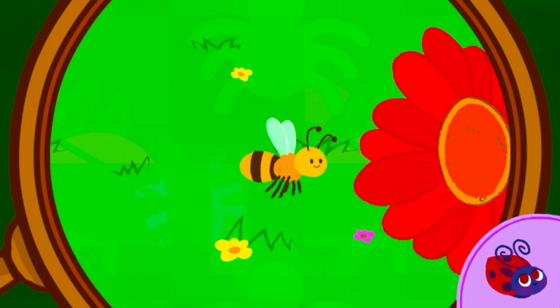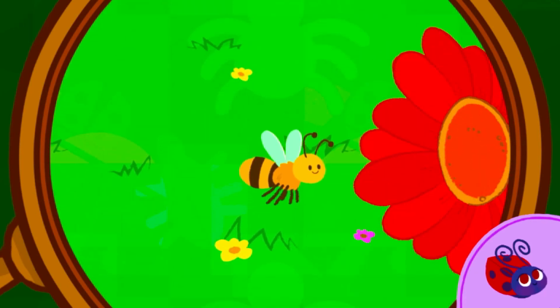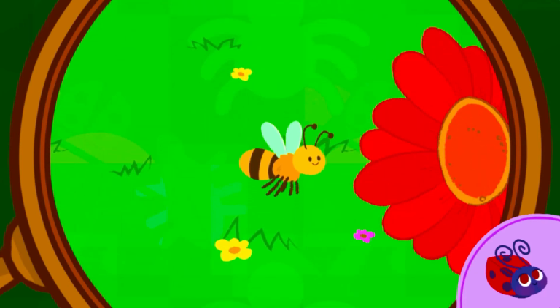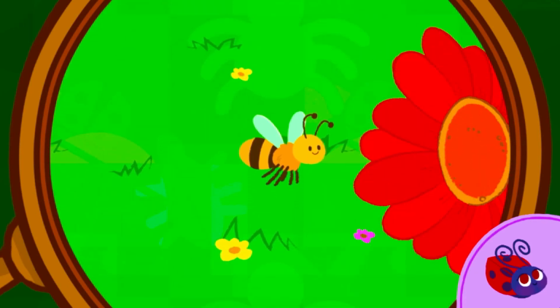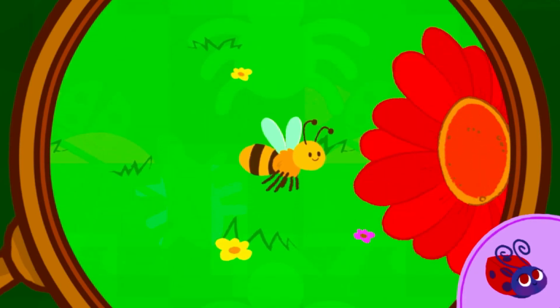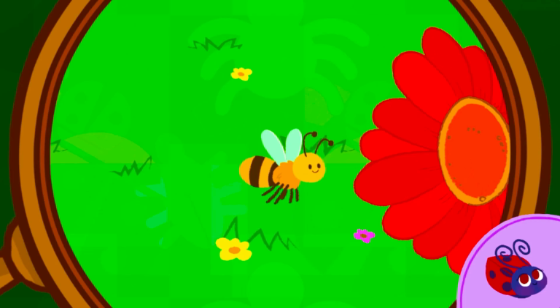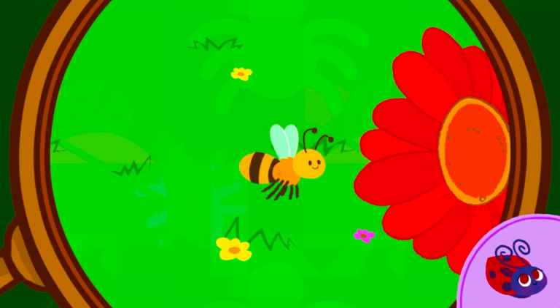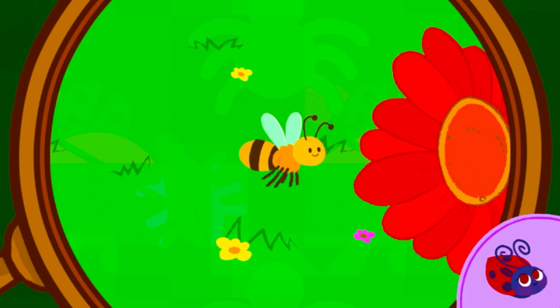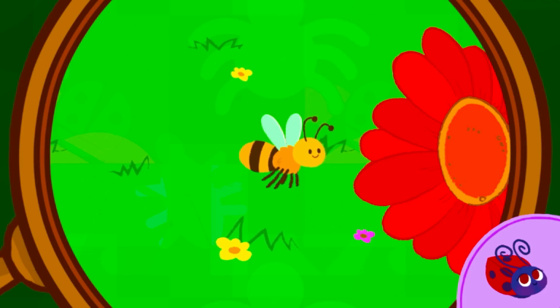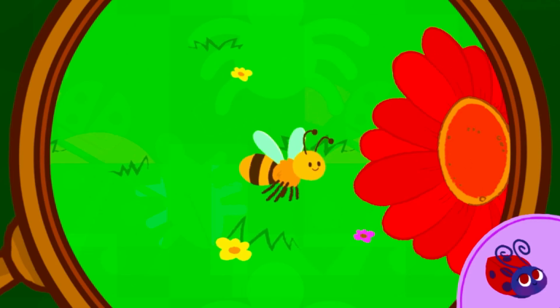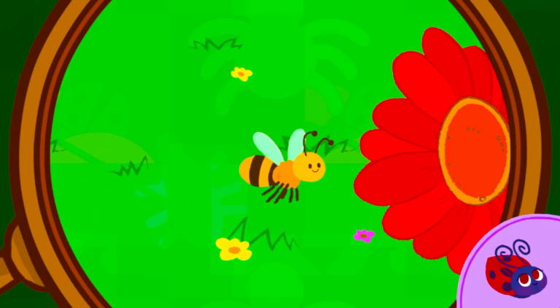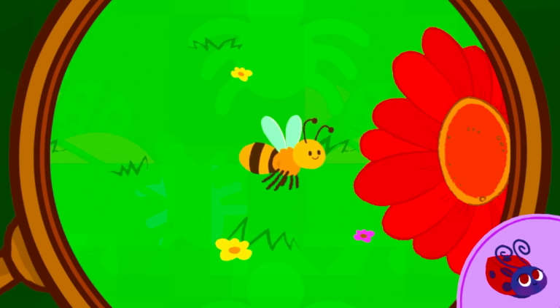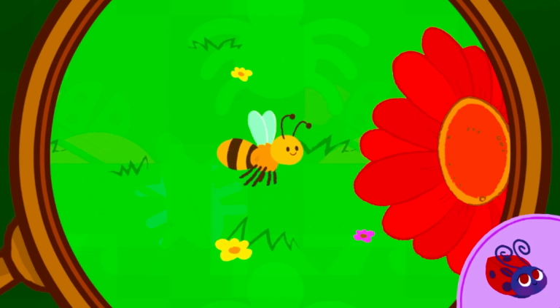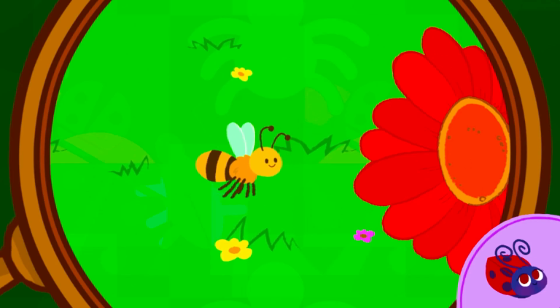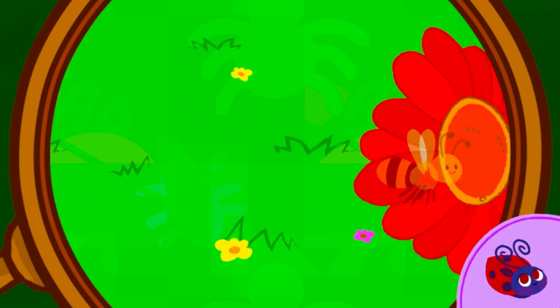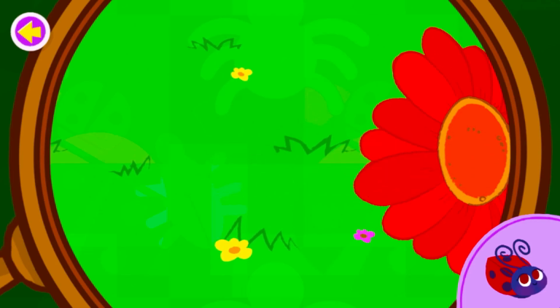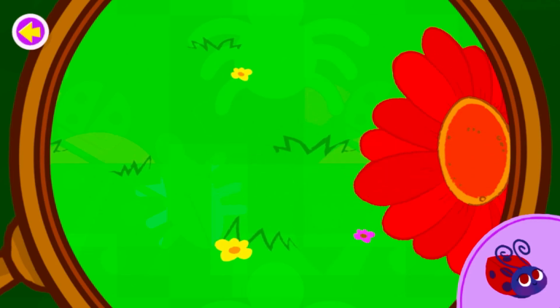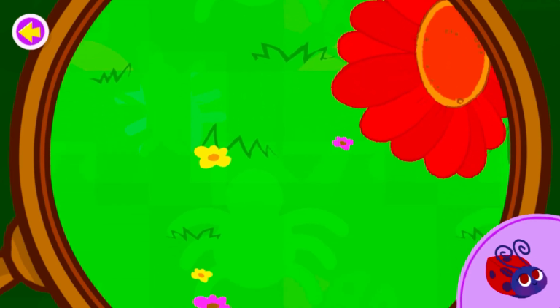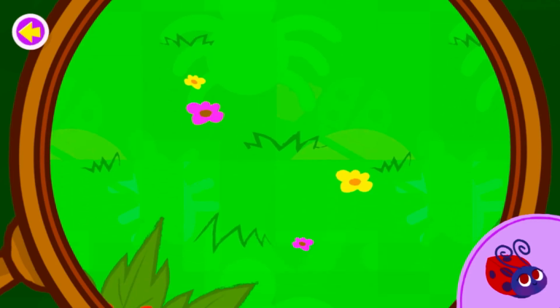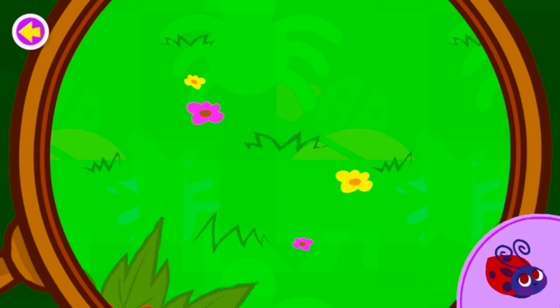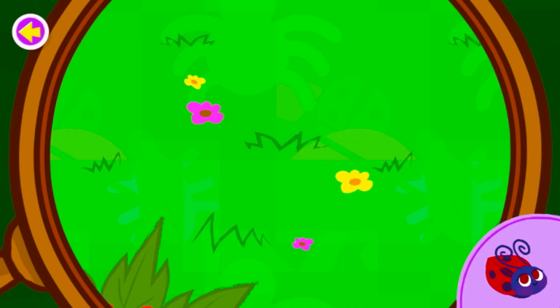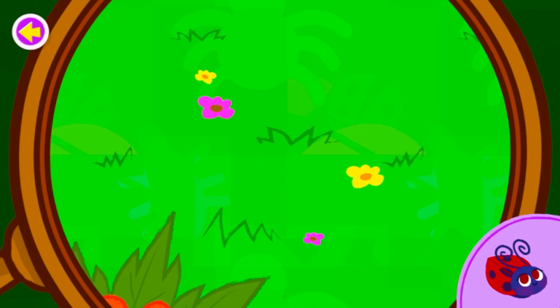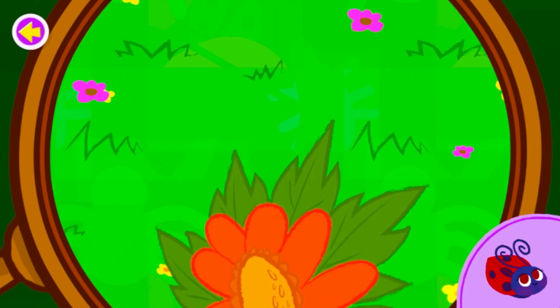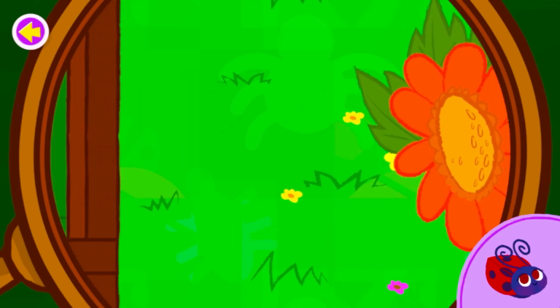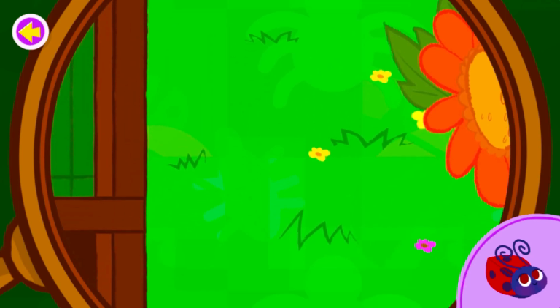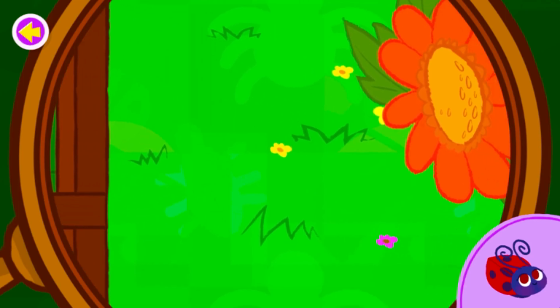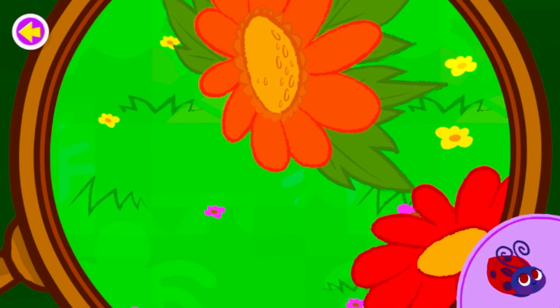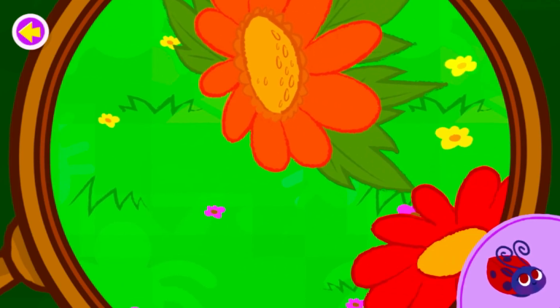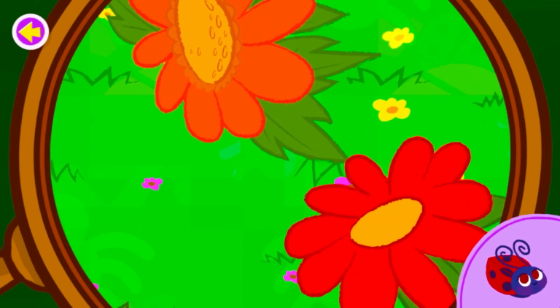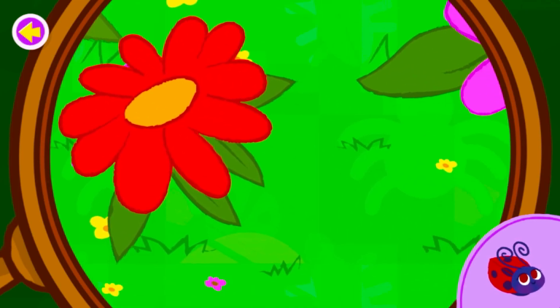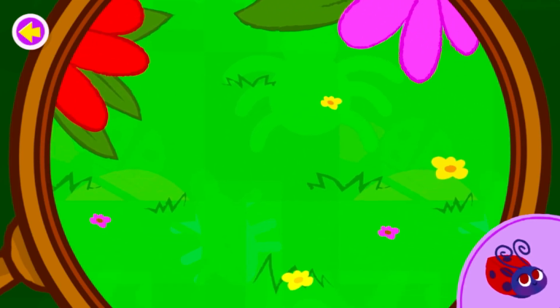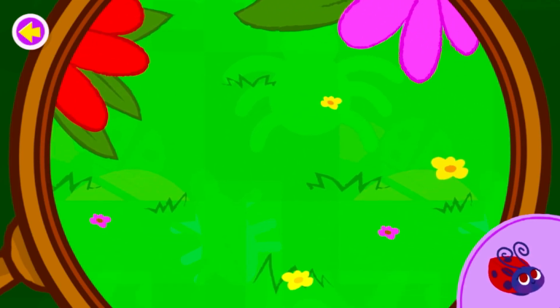Oh, look. It's a bee. Want to know something cool? Honeybees gather sweet nectar and pollen from flowers. Keep looking for the ladybug.